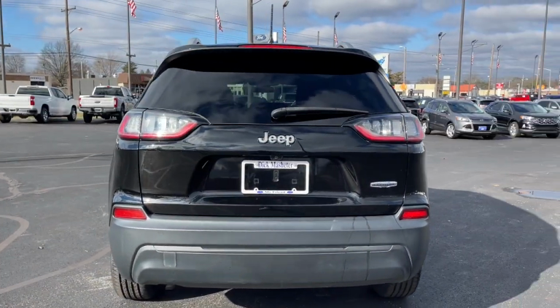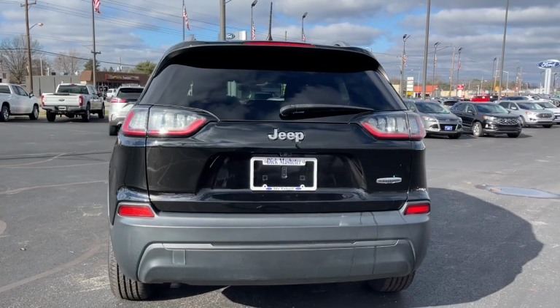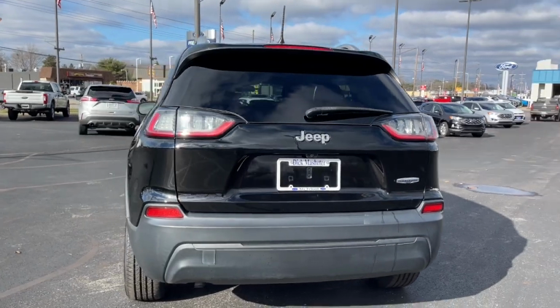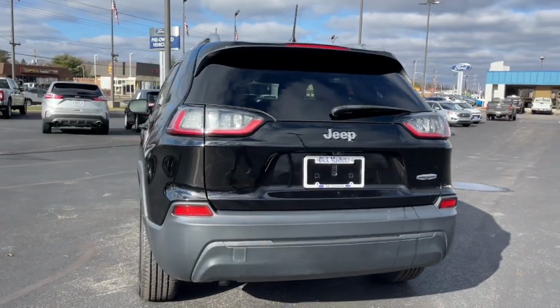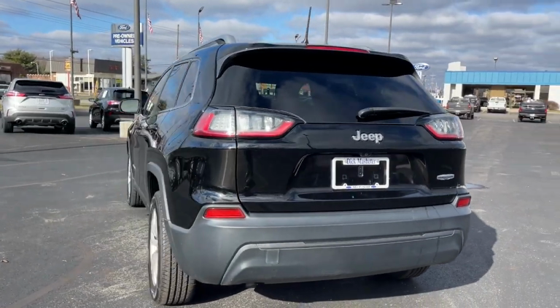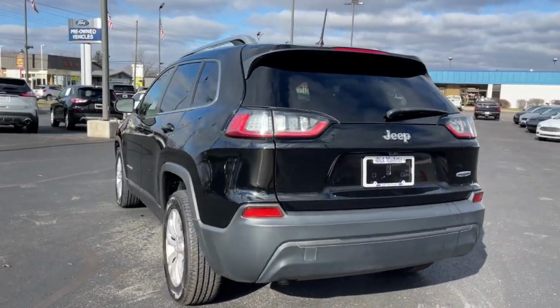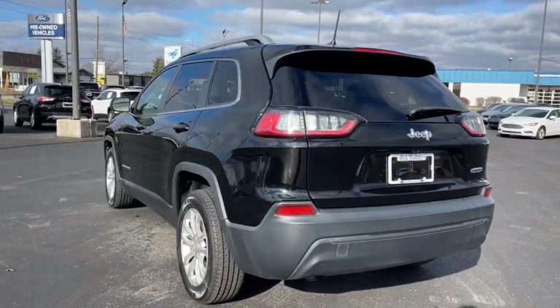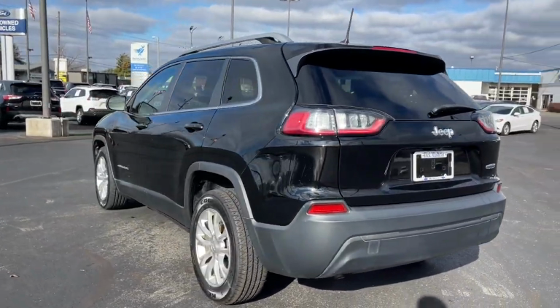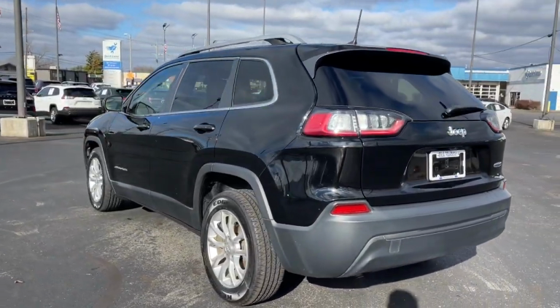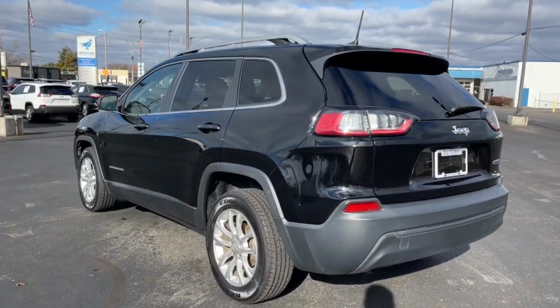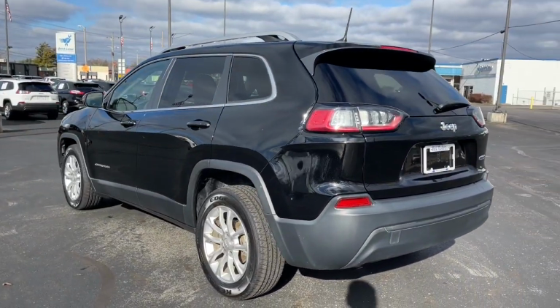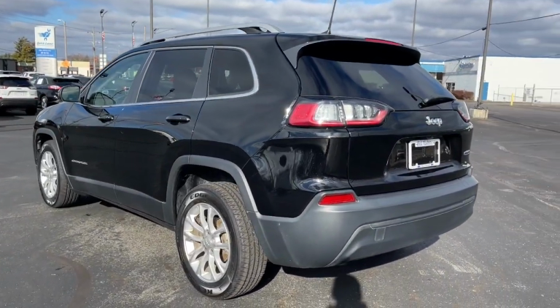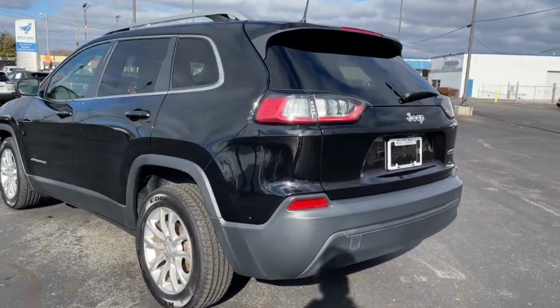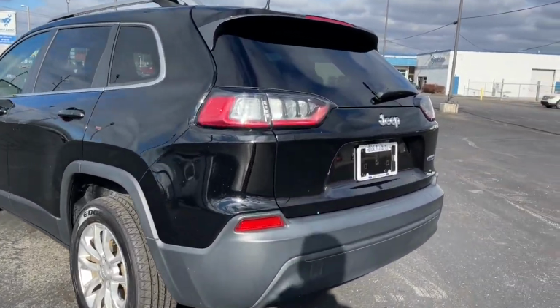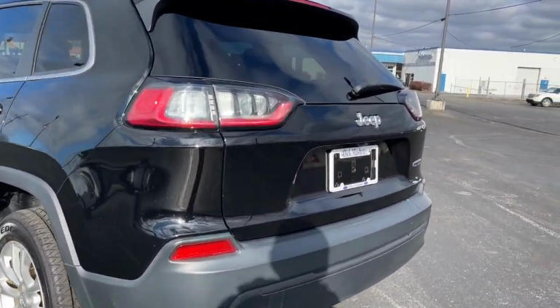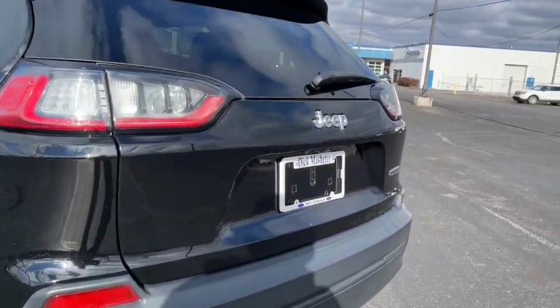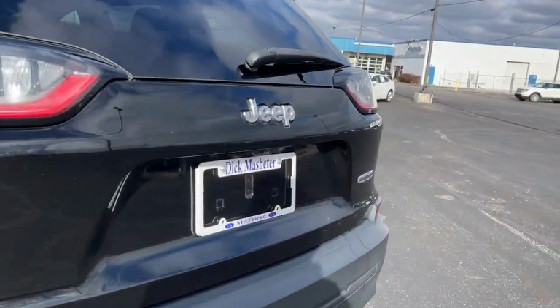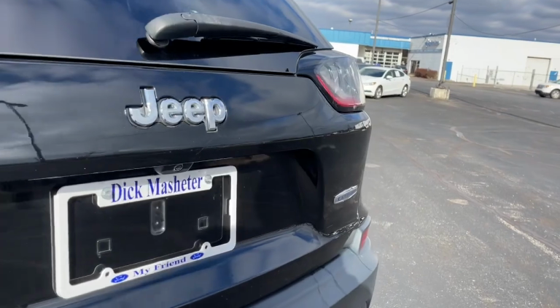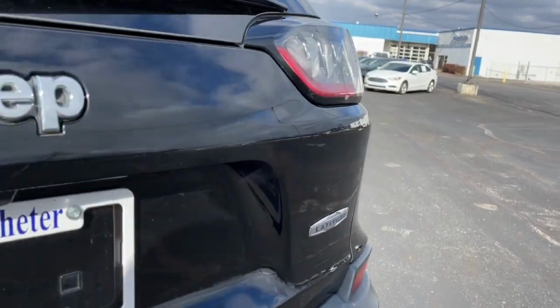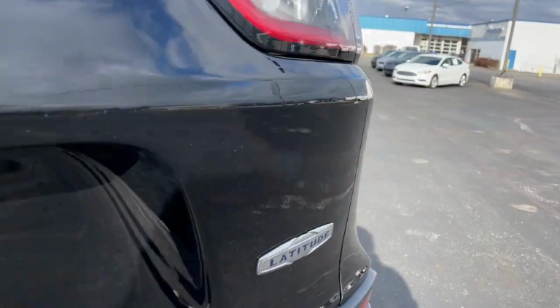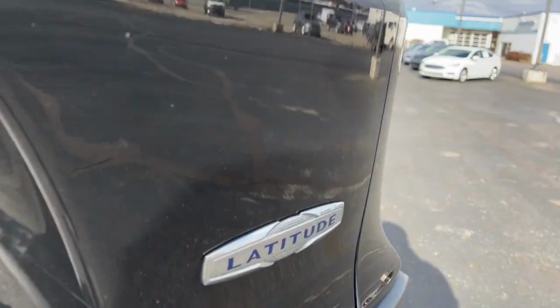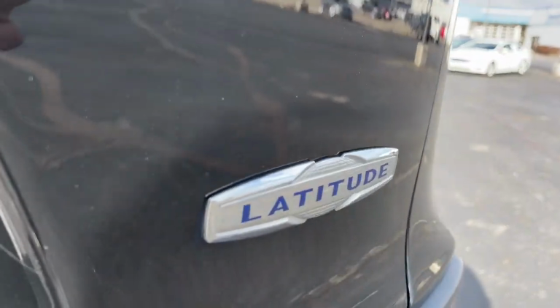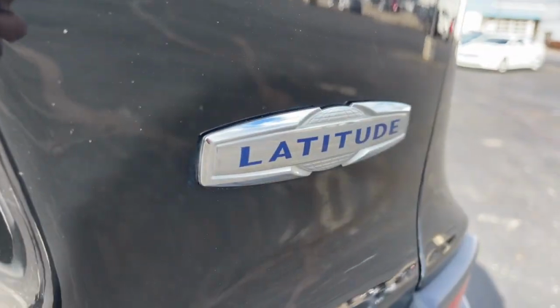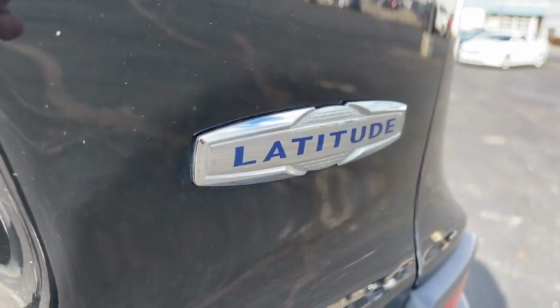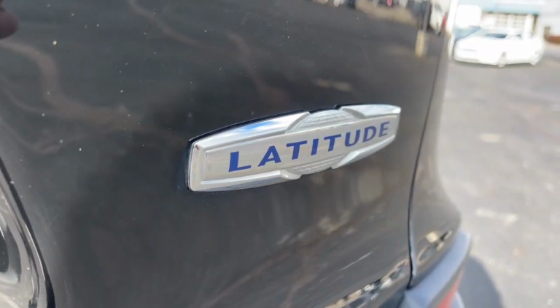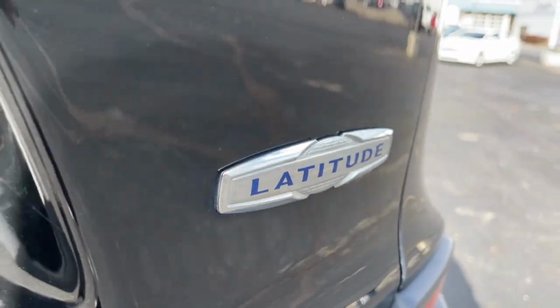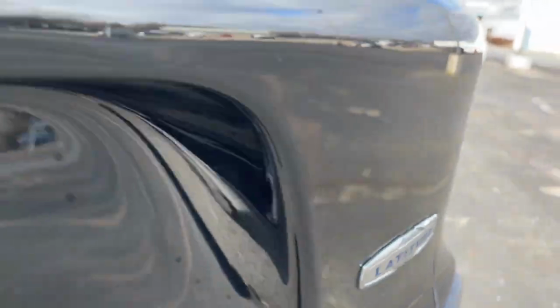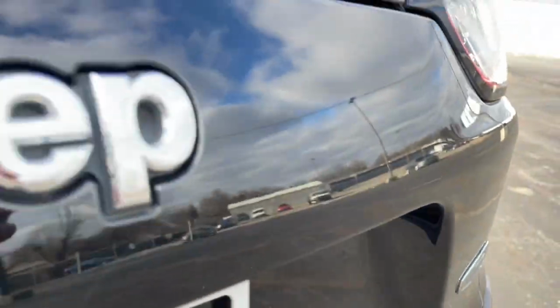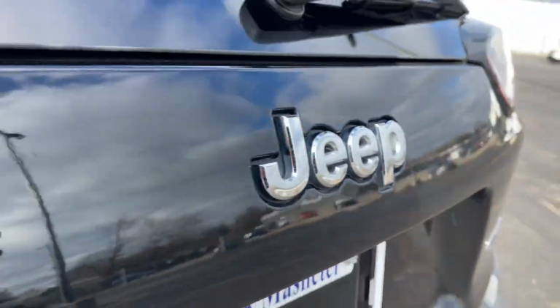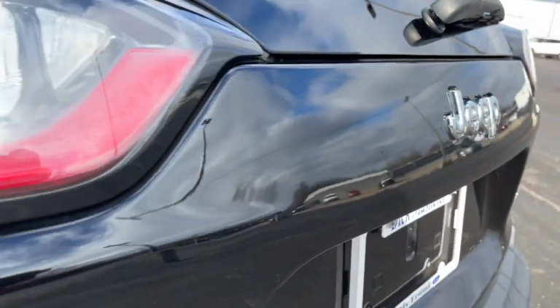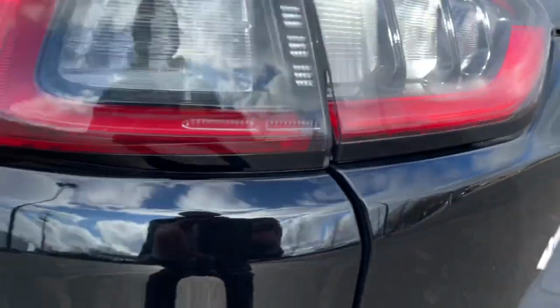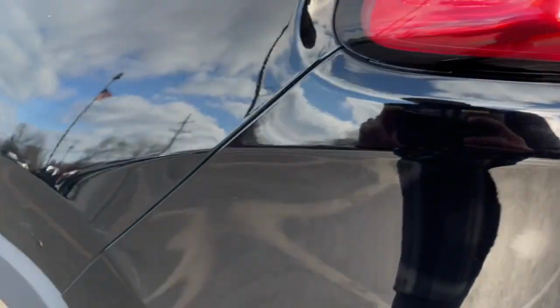These are just some of the great options this vehicle comes with: keyless entry, backup camera, wood grain interior trim, heated mirrors, fog lamps.